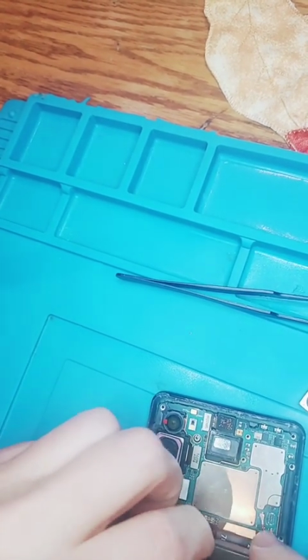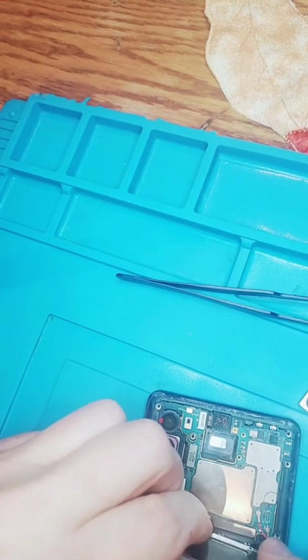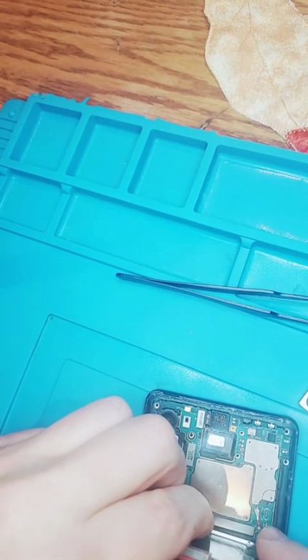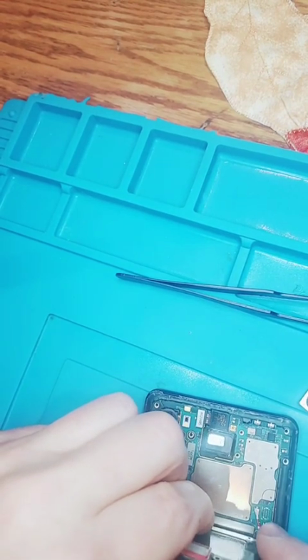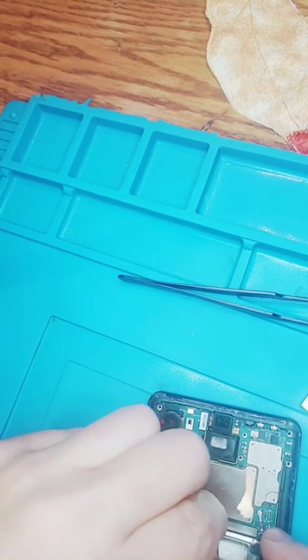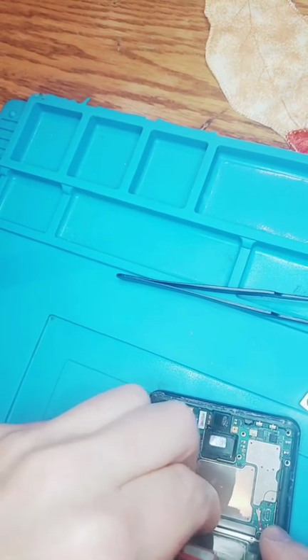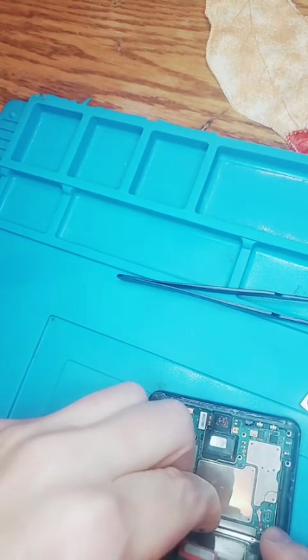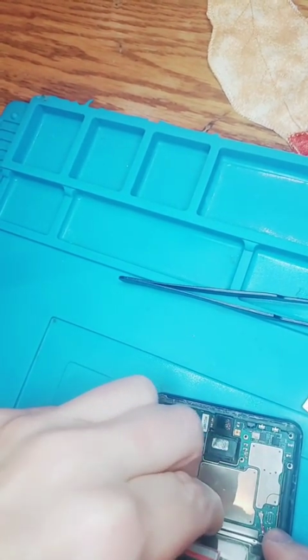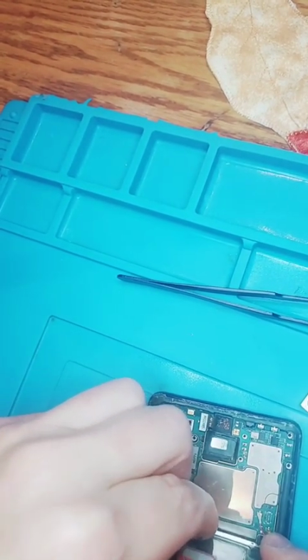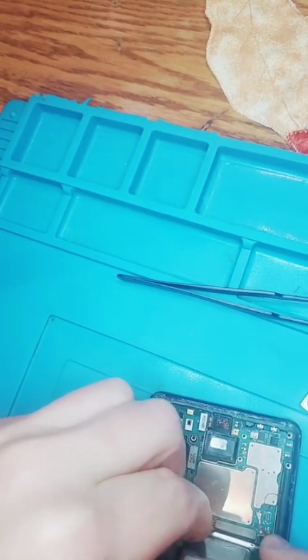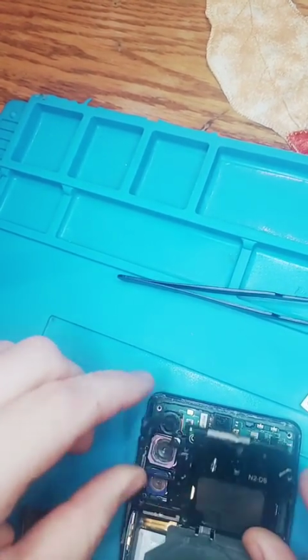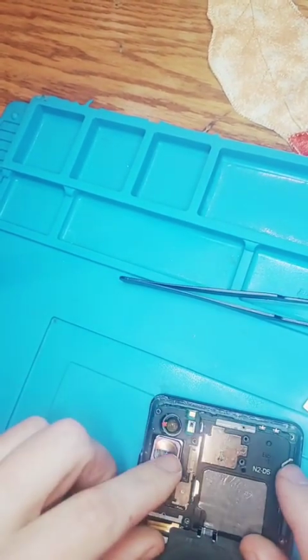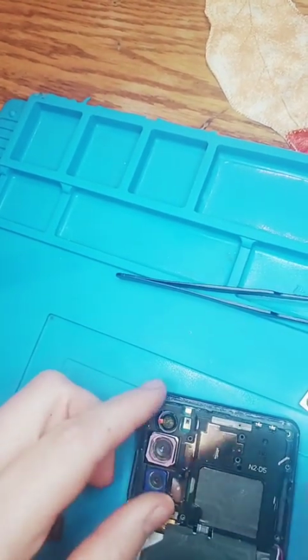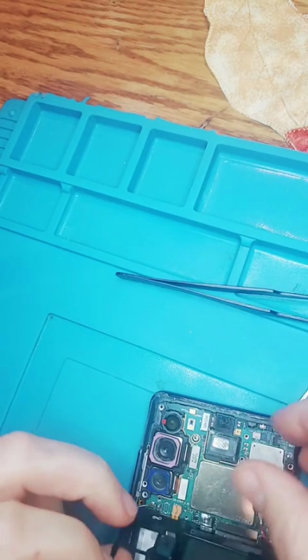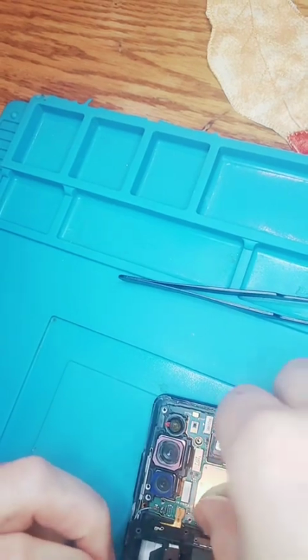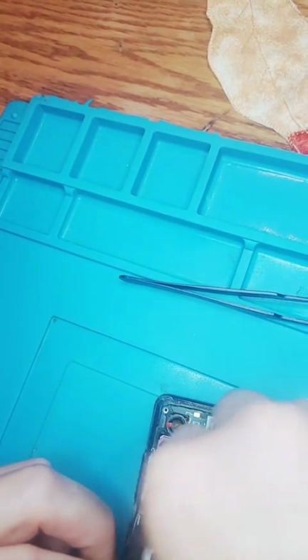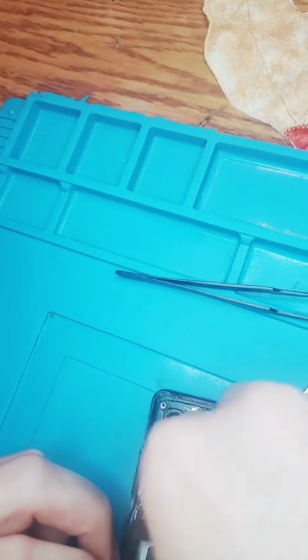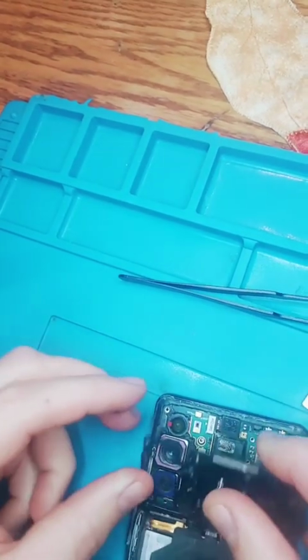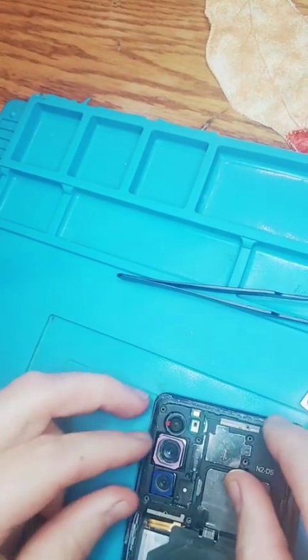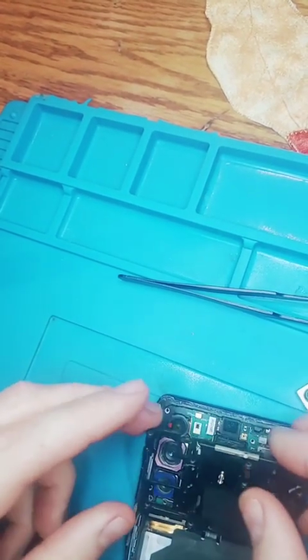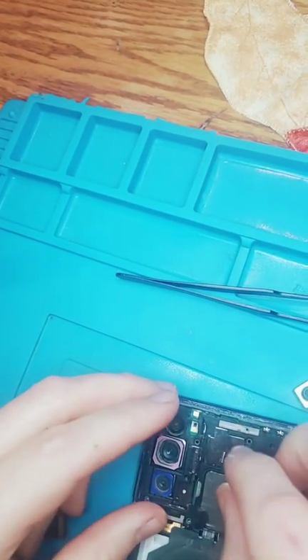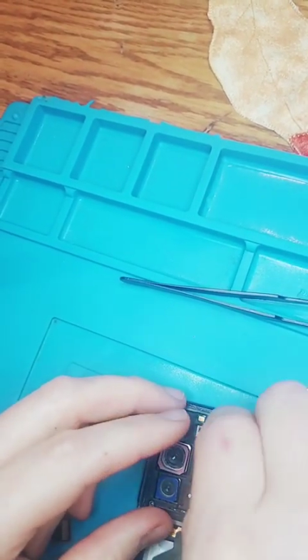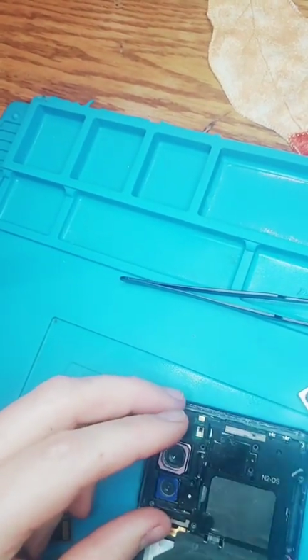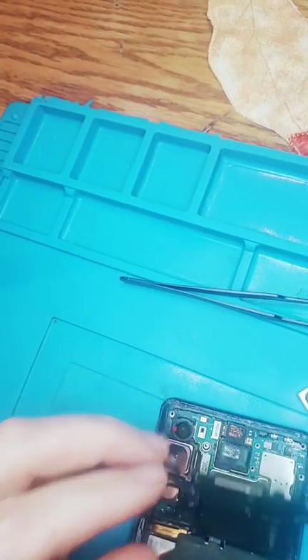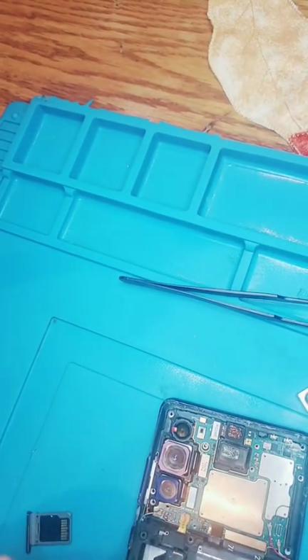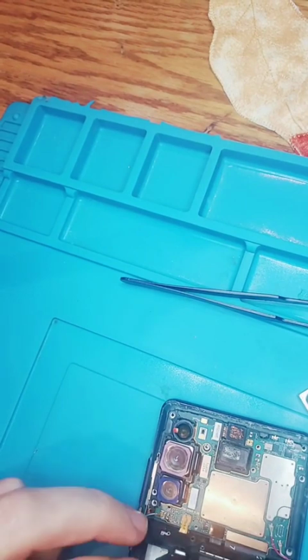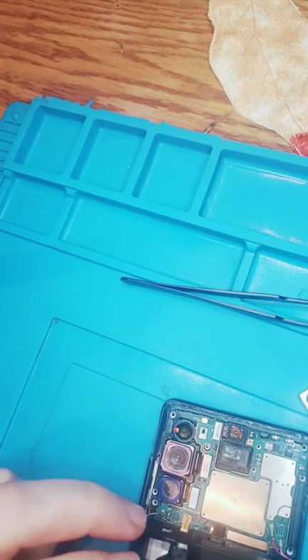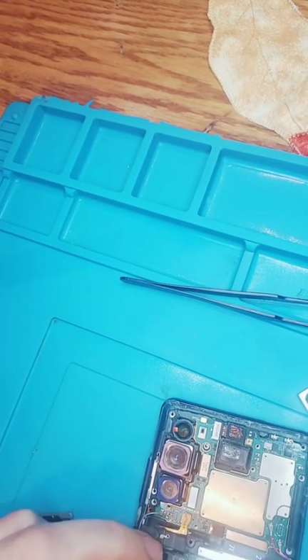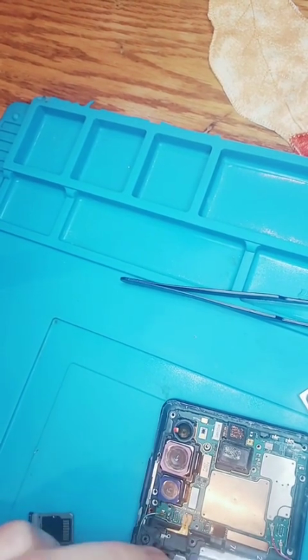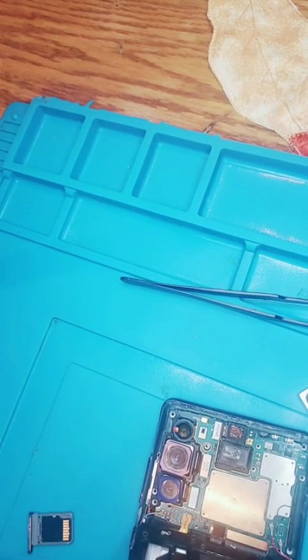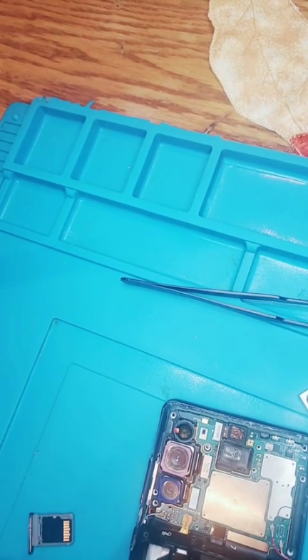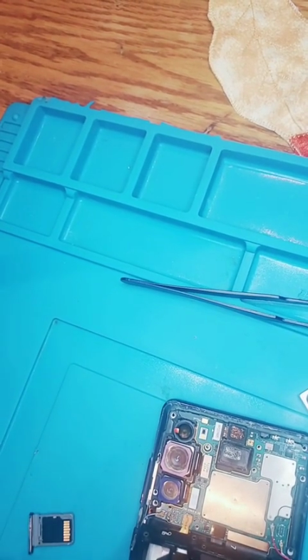Of course it's going to be a pain in the ass again. And then, oh, there's a screw — a little screw for the board here. We can't forget you.